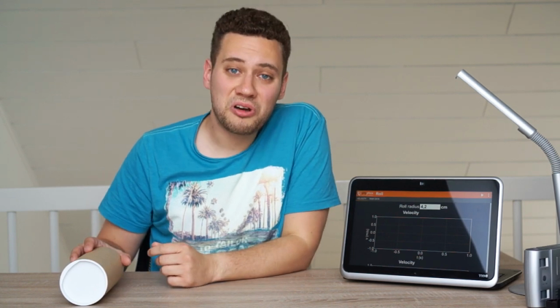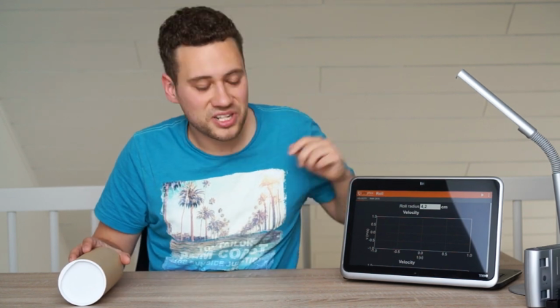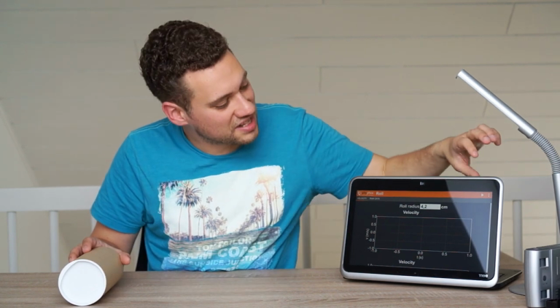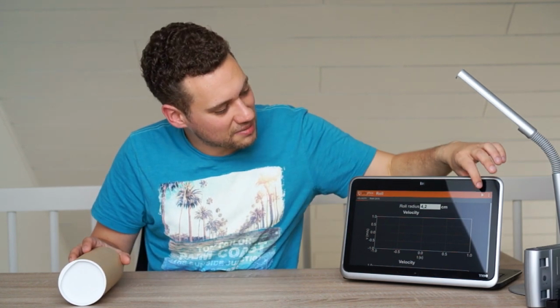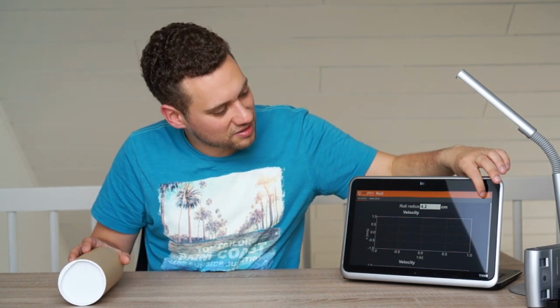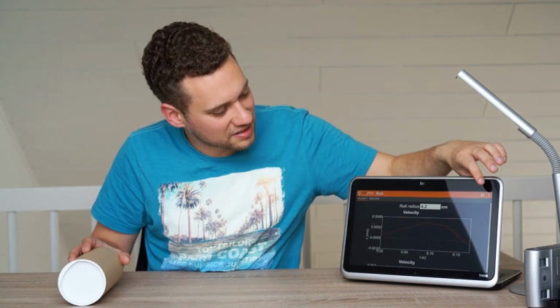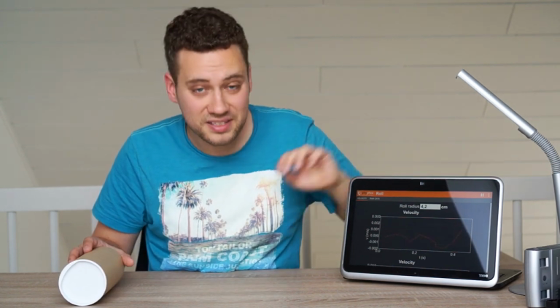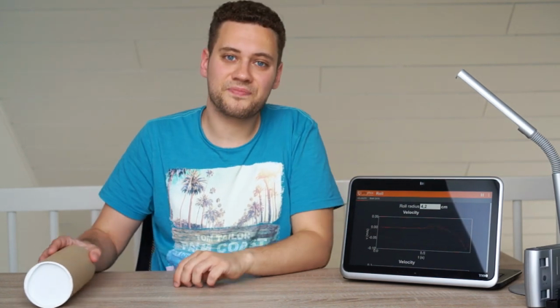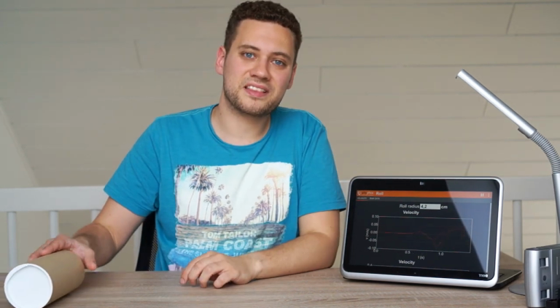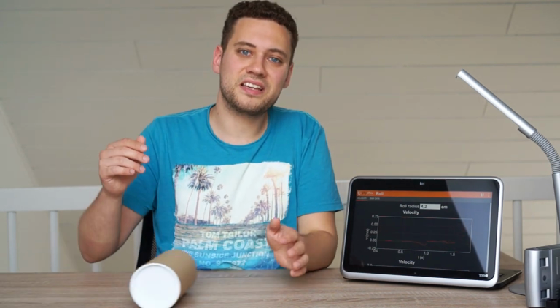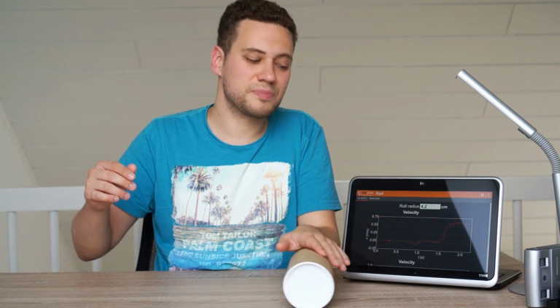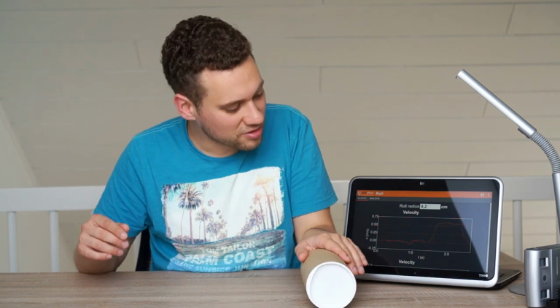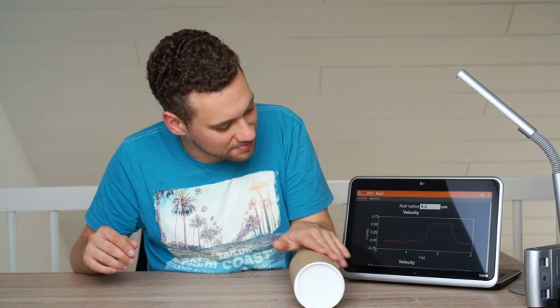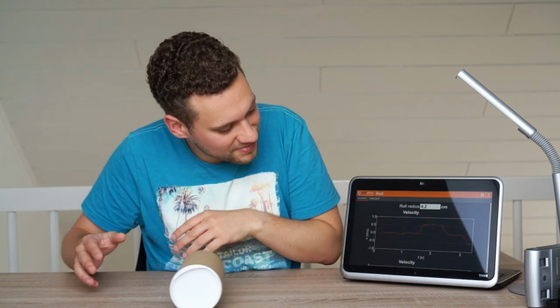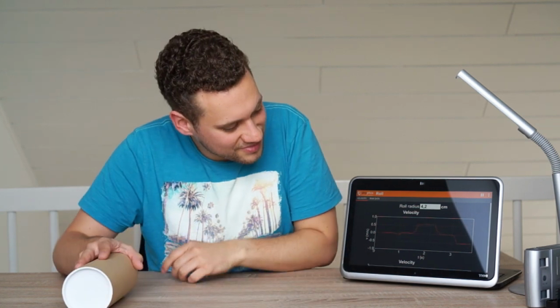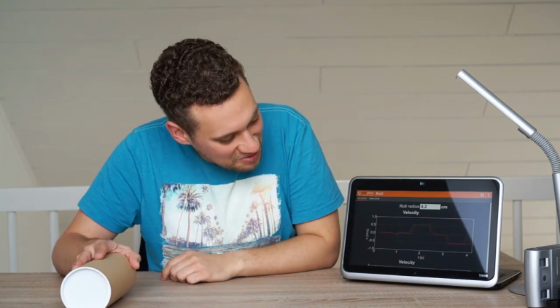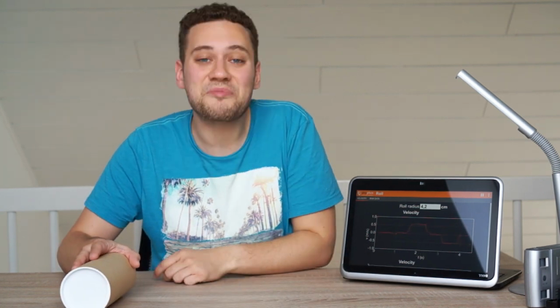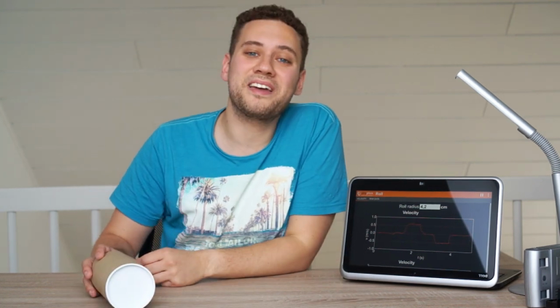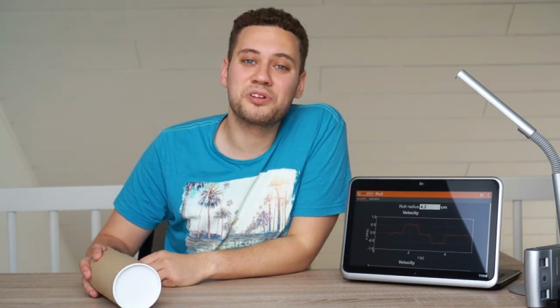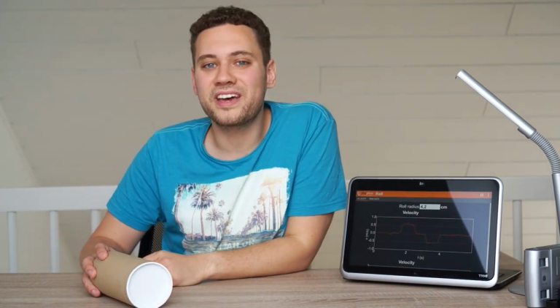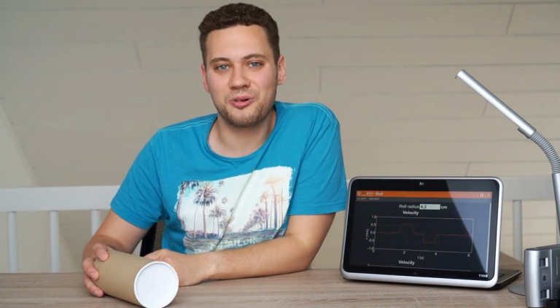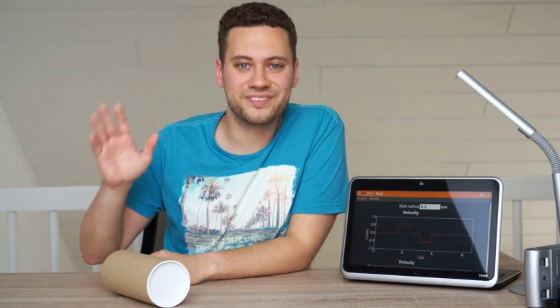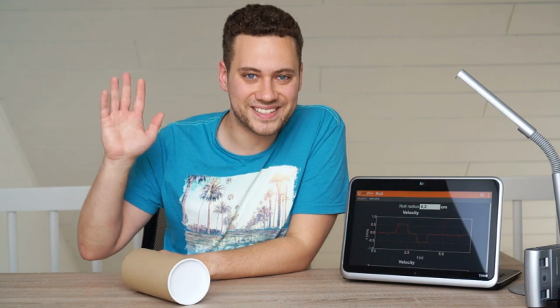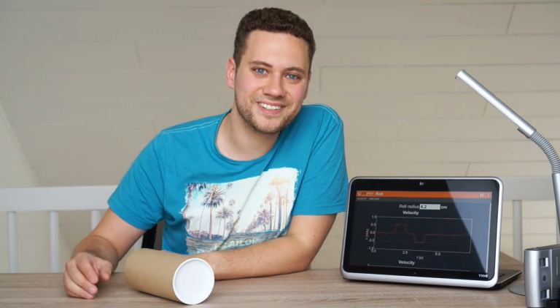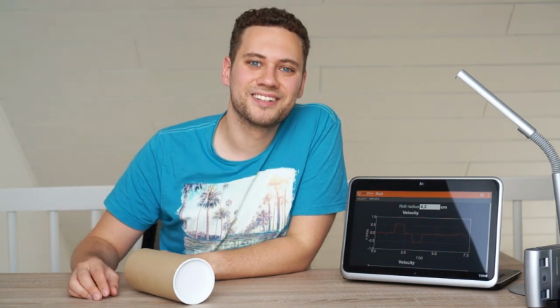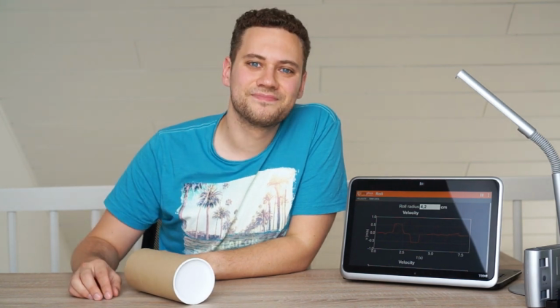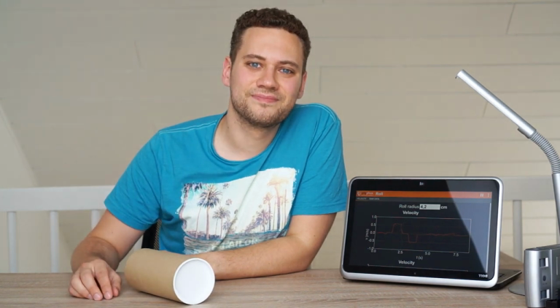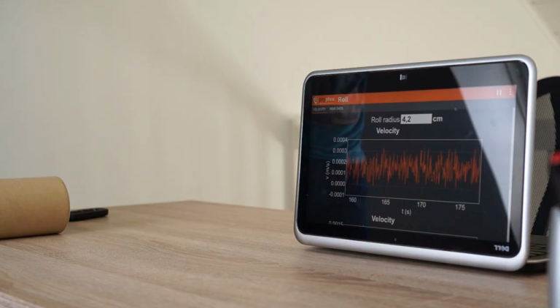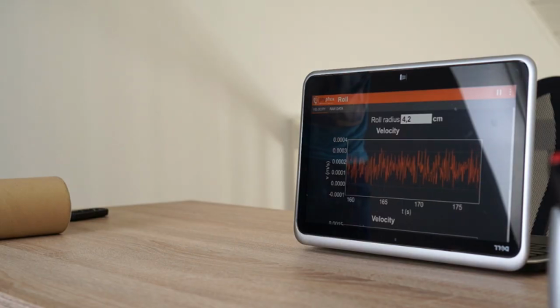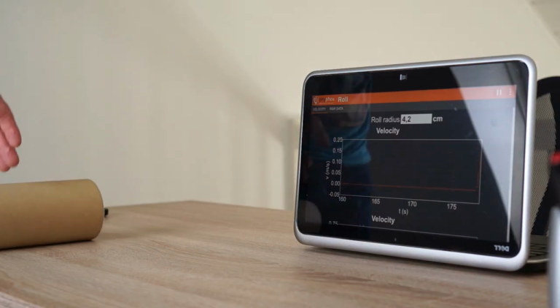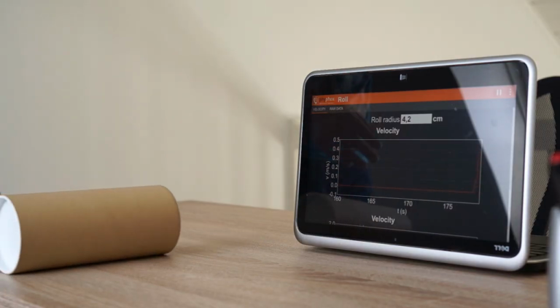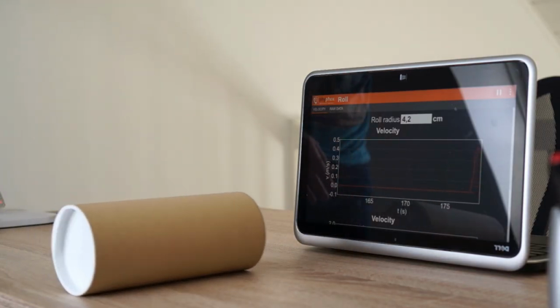Now you can just hit the play button on your second device and see the speed of your roll. It's time to play — I'll leave you there. Hope to see you next time. Bye!